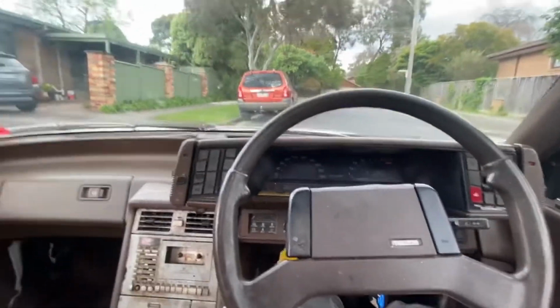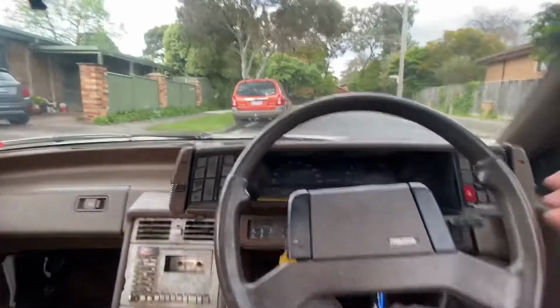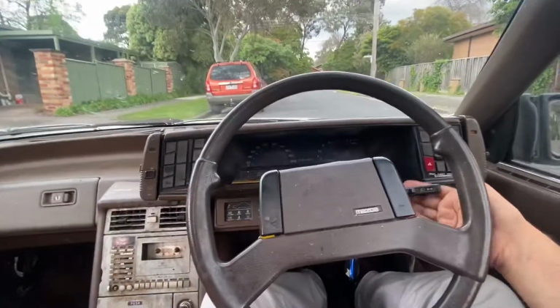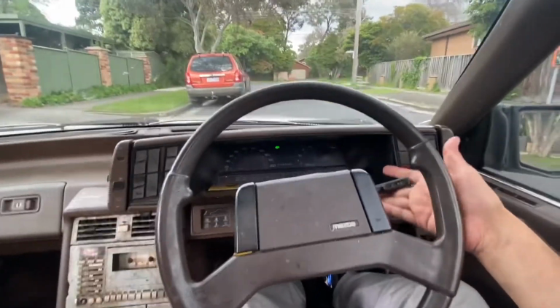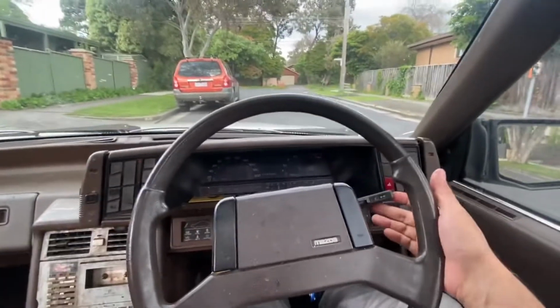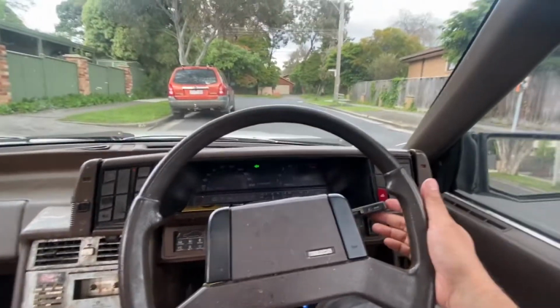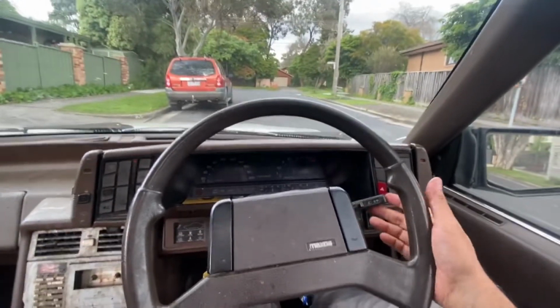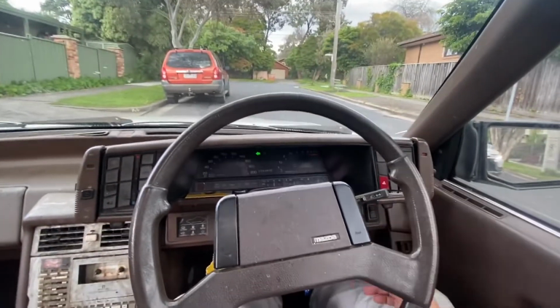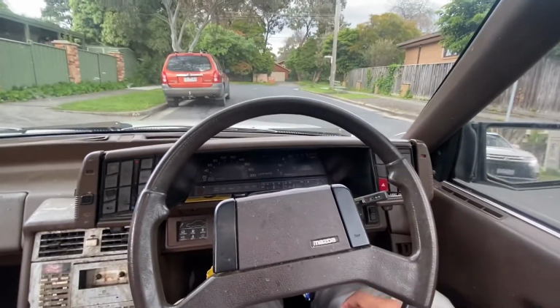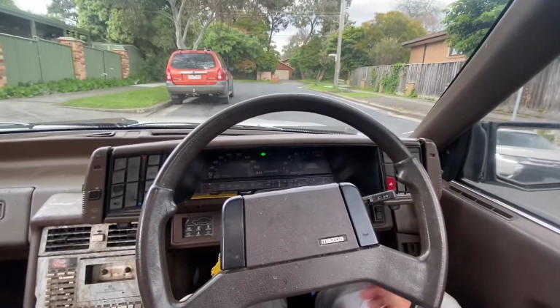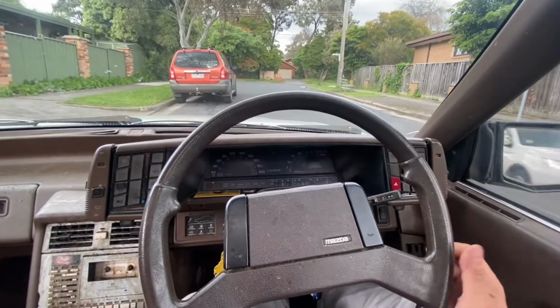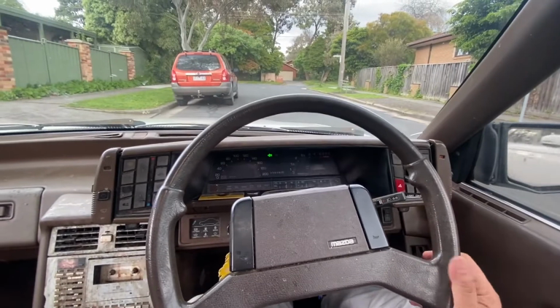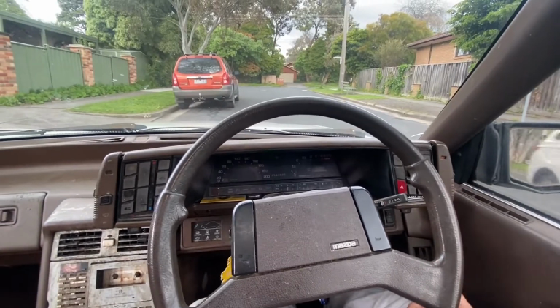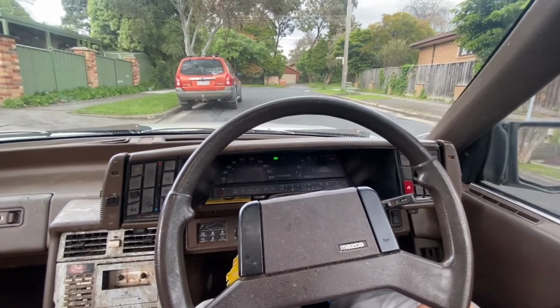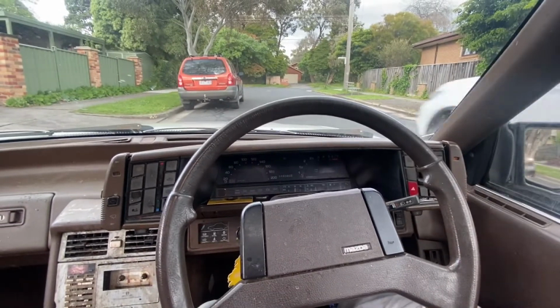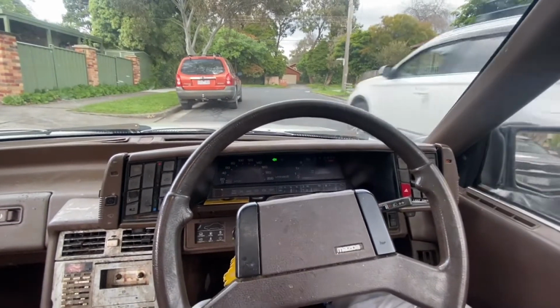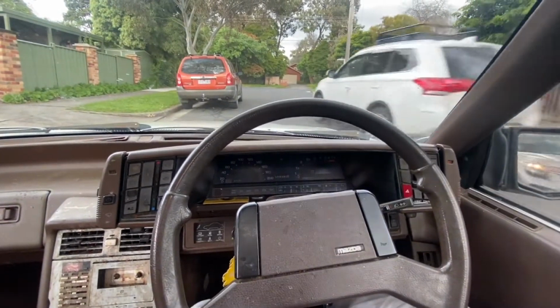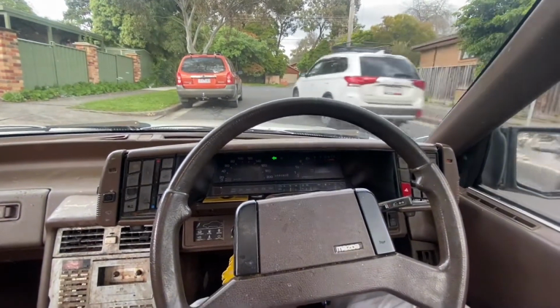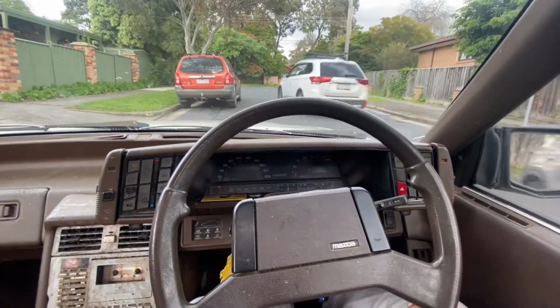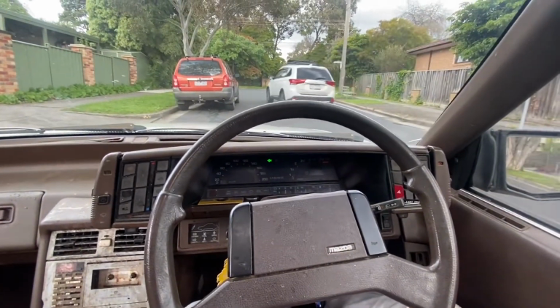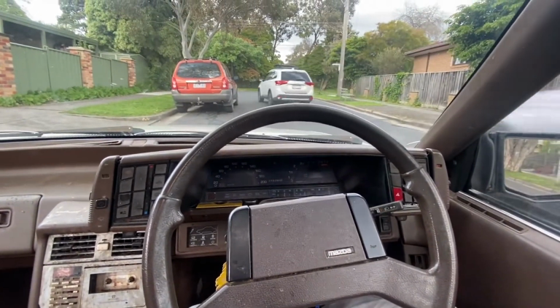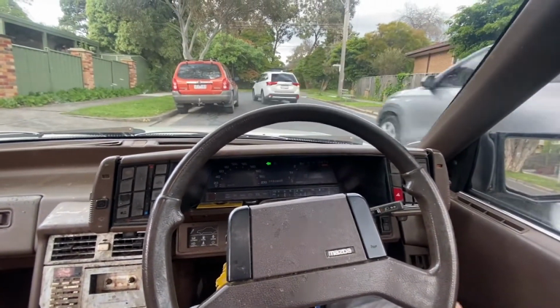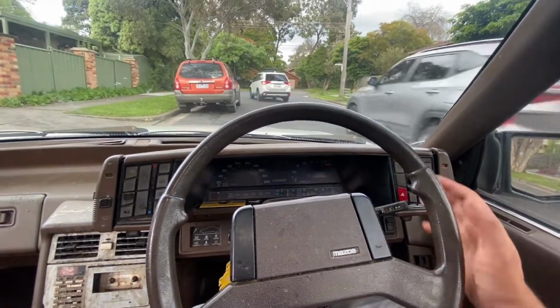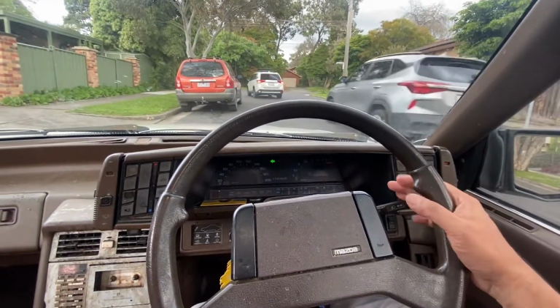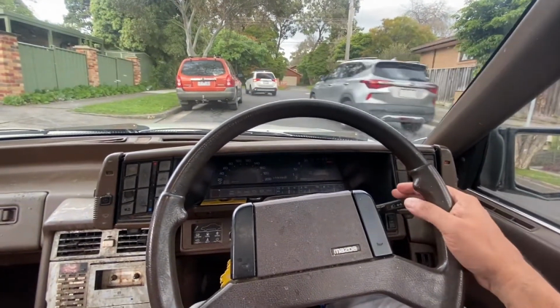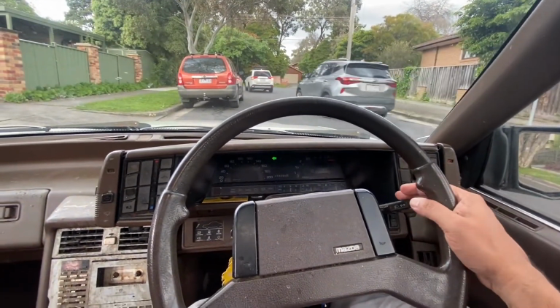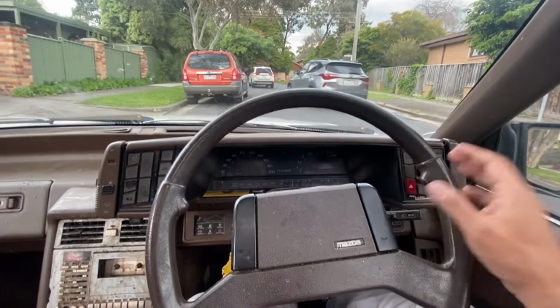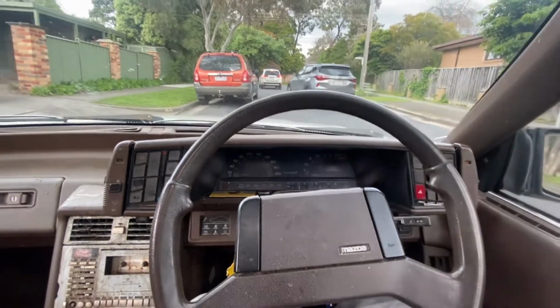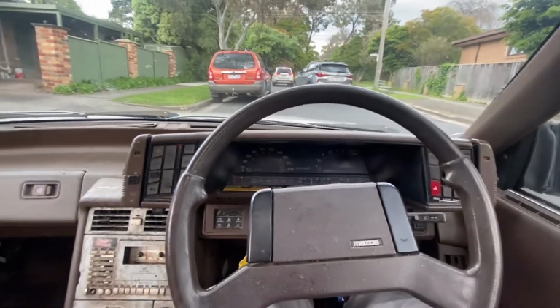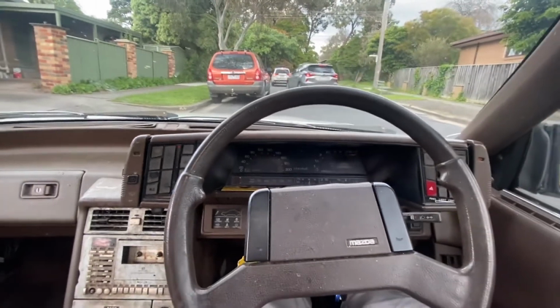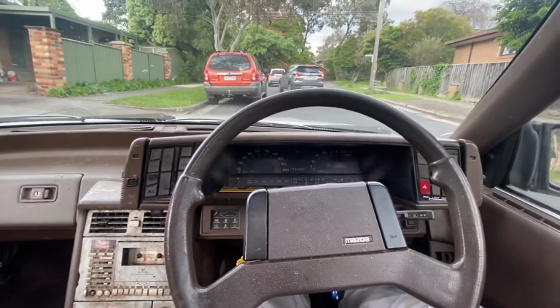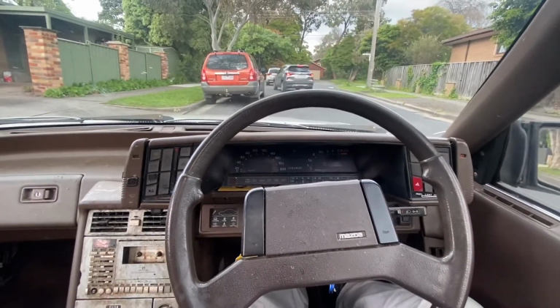Oh come on — you can overtake me. I'm not going anywhere. Time to go tuck it away.